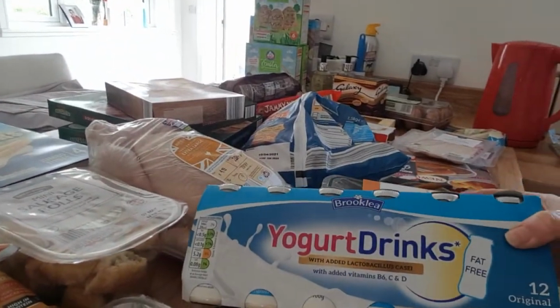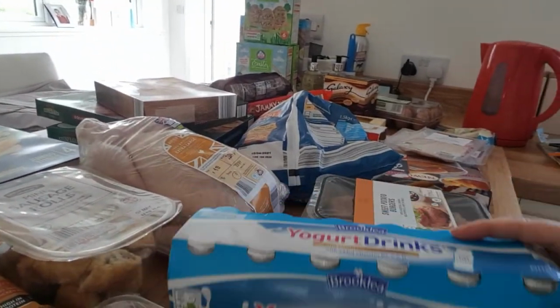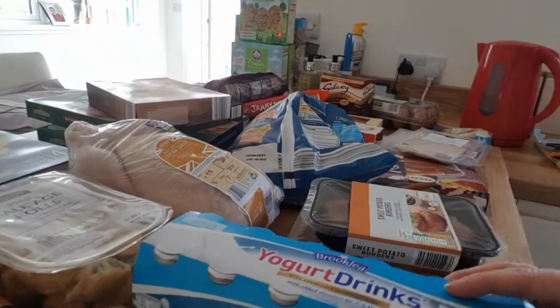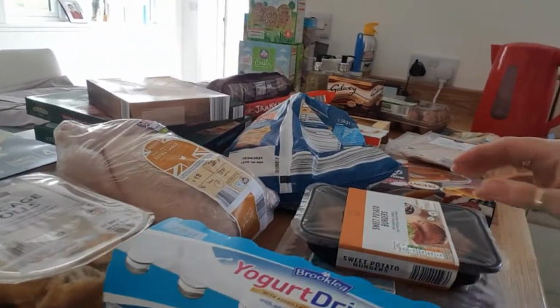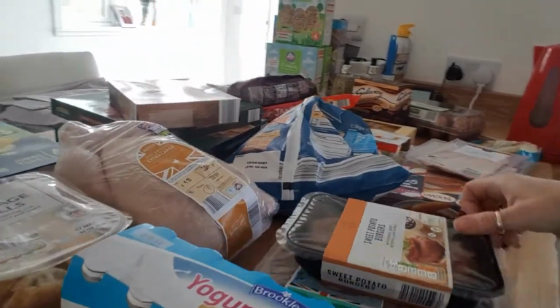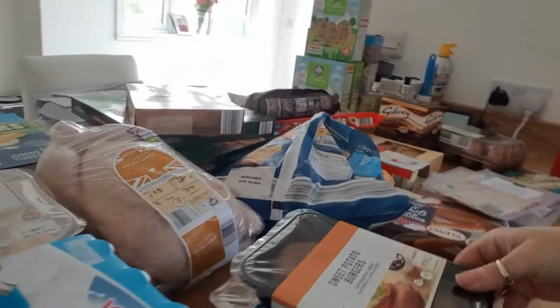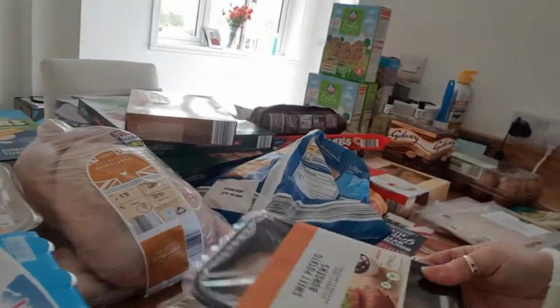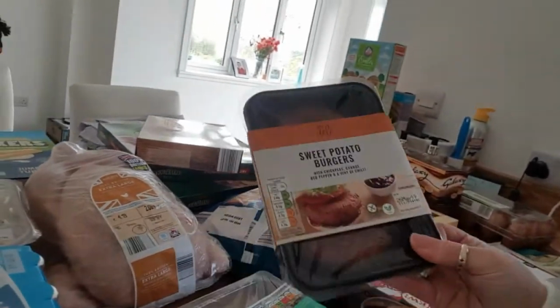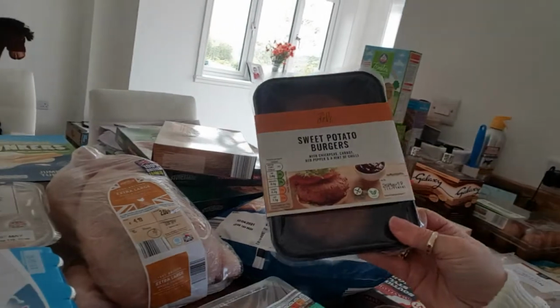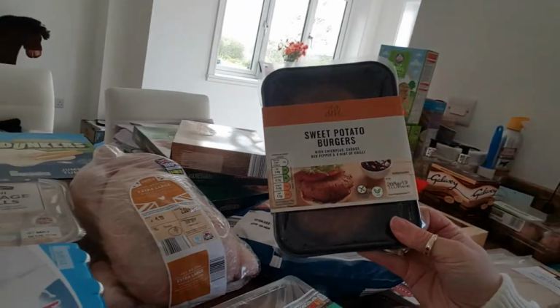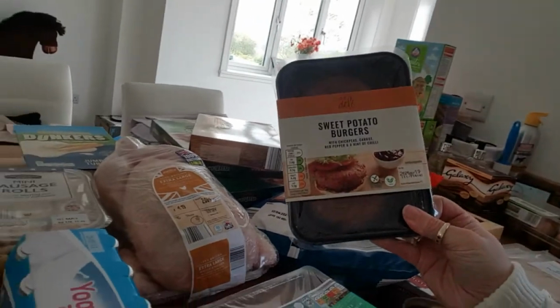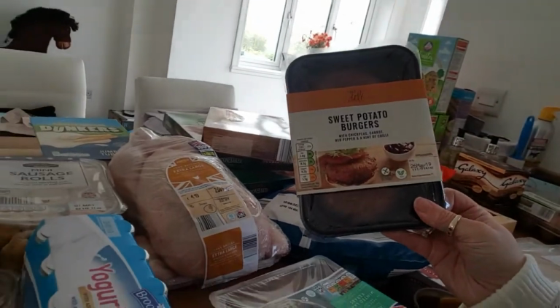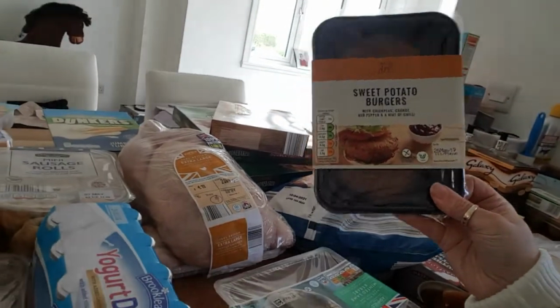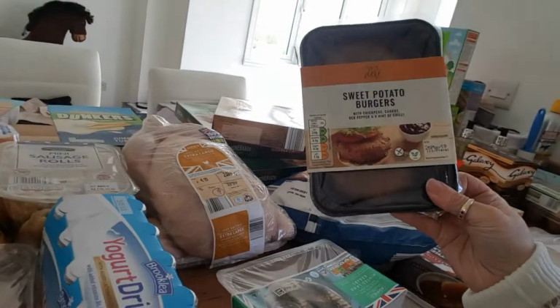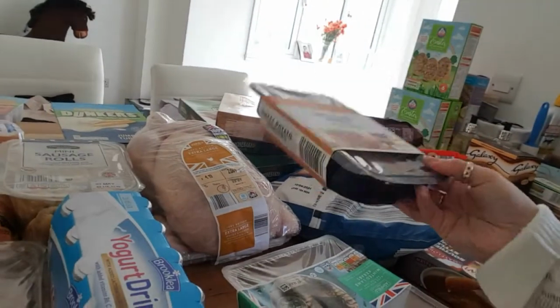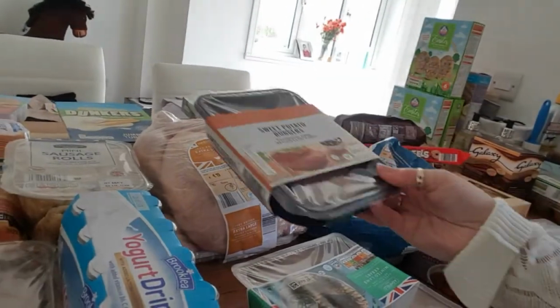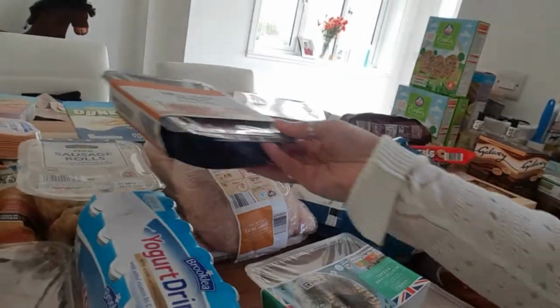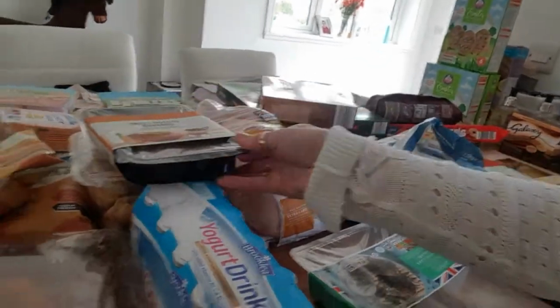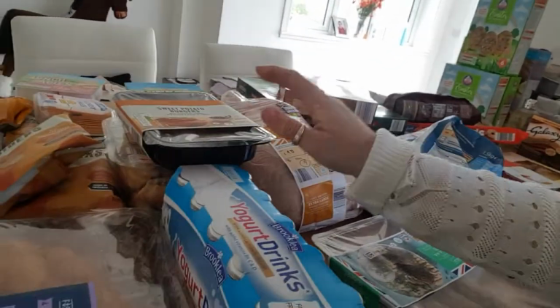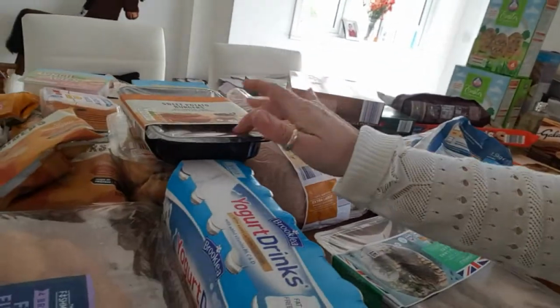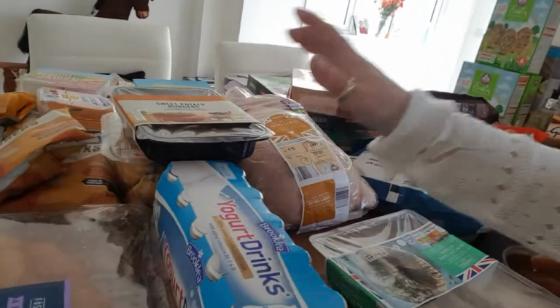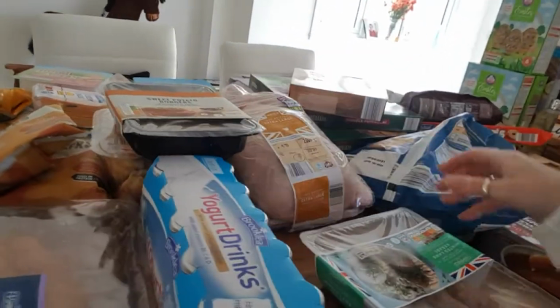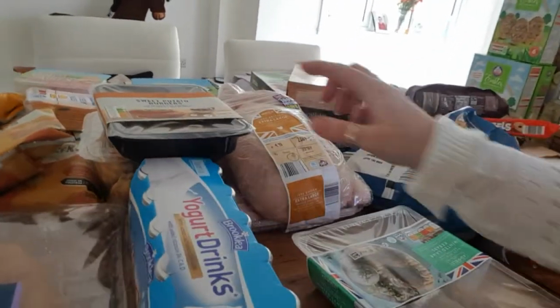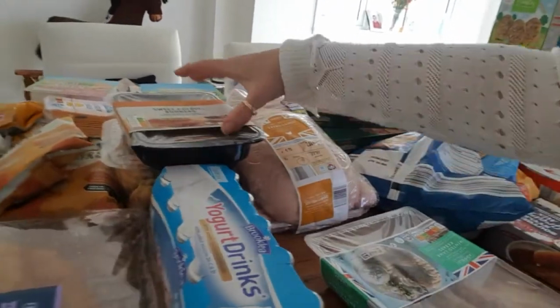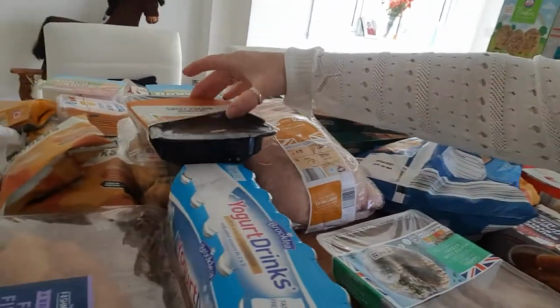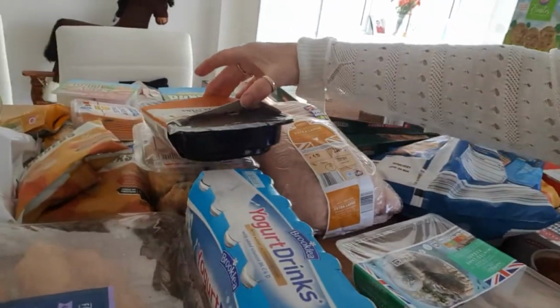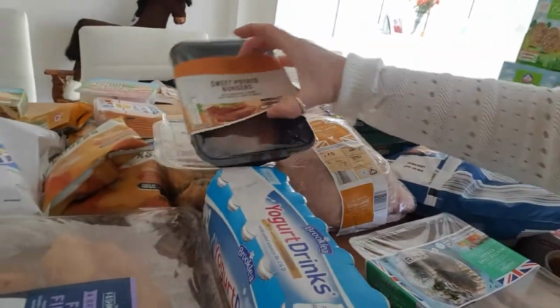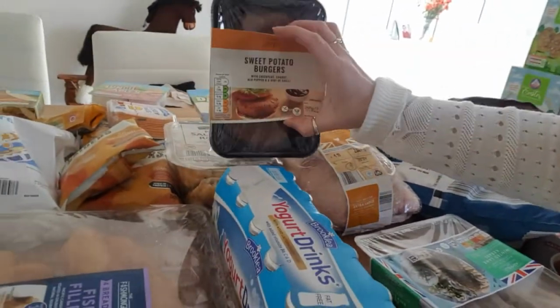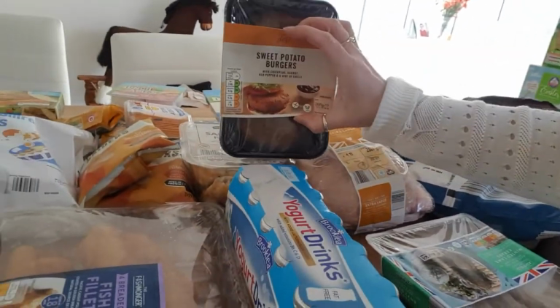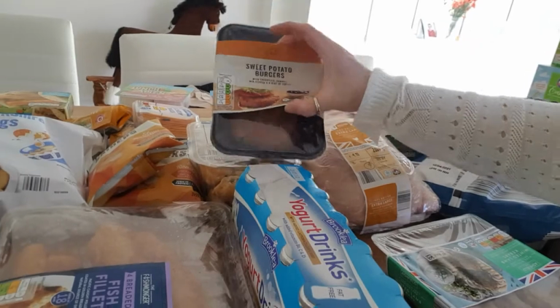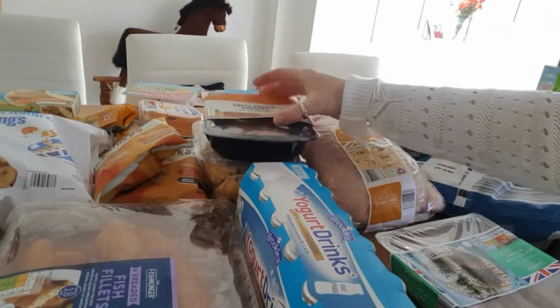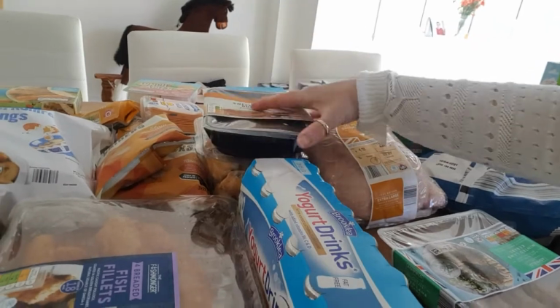Yogurt drinks. Sweet potato burgers — these are for myself and they're actually pretty good. You get two in a pack and I think they're only £1.49.